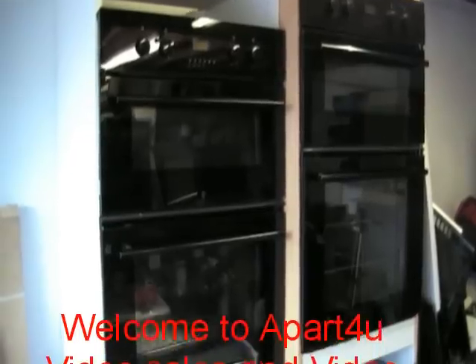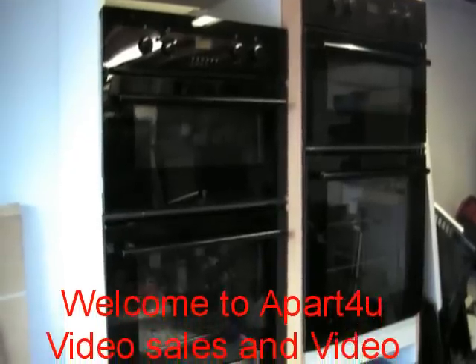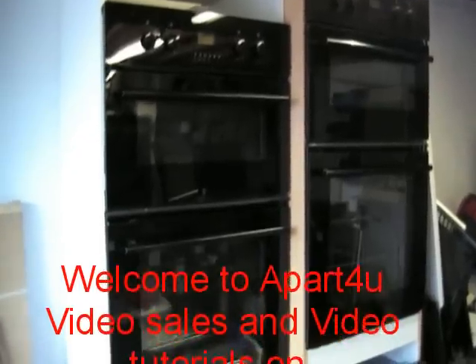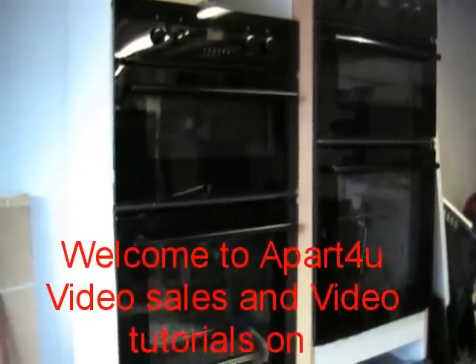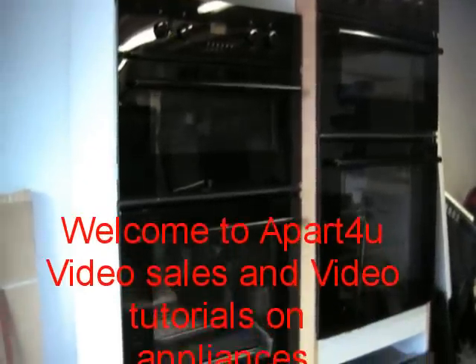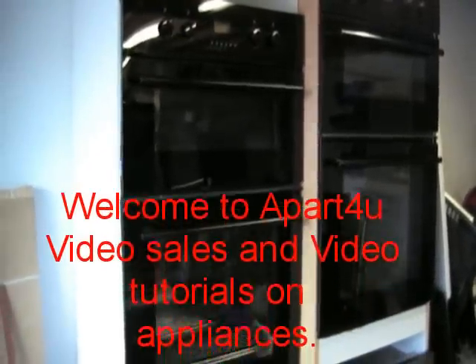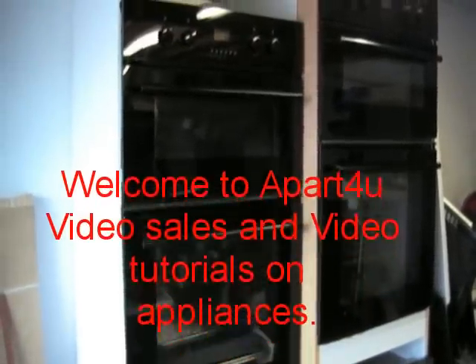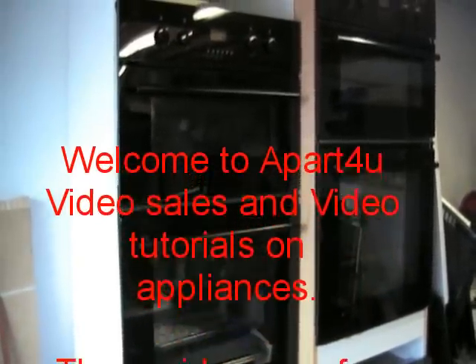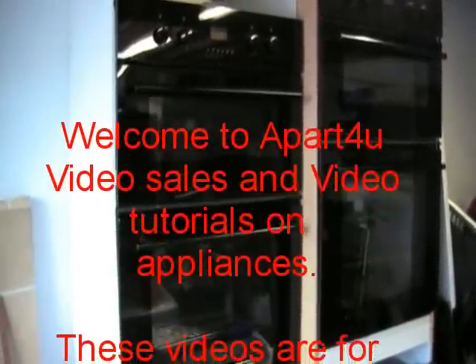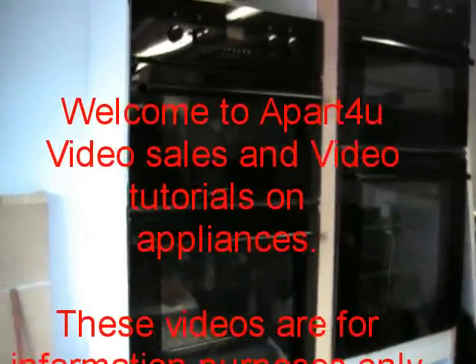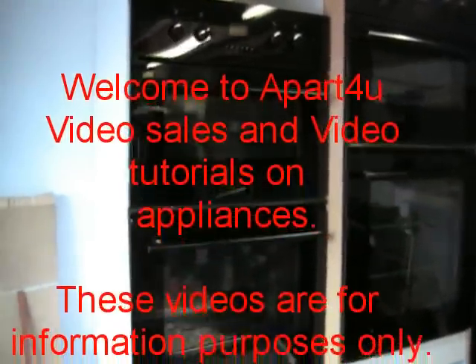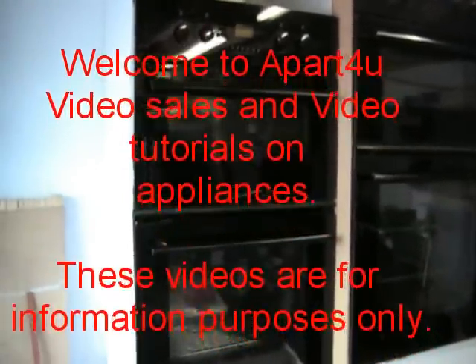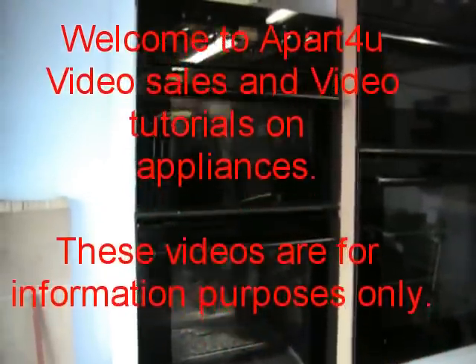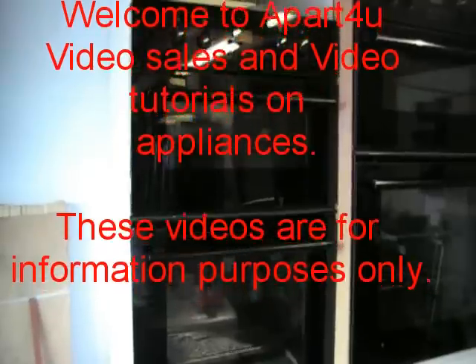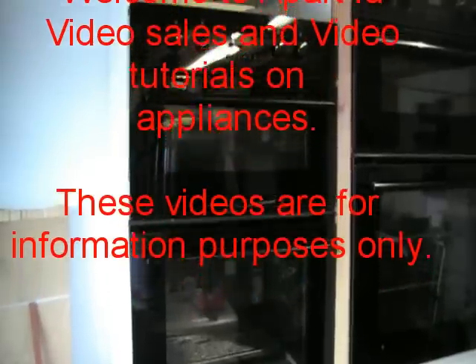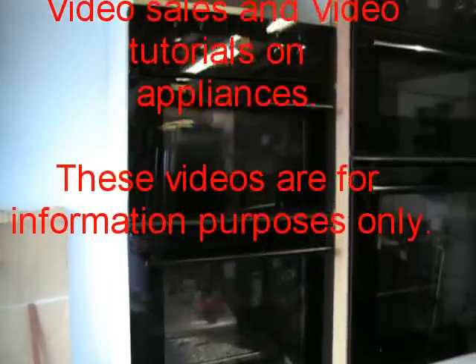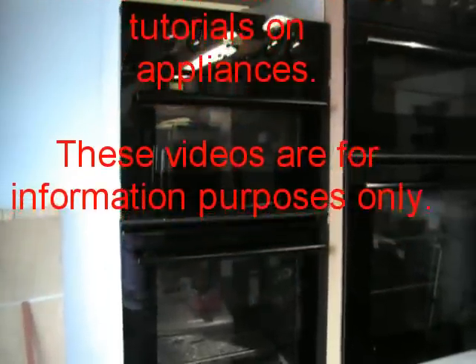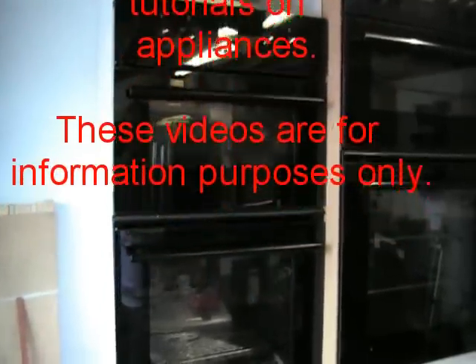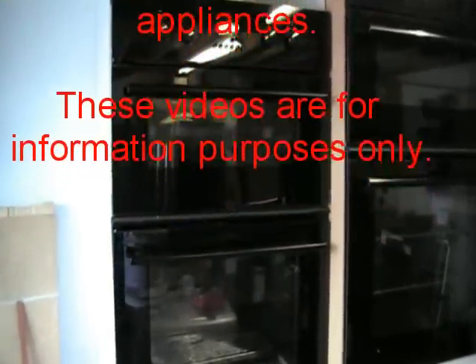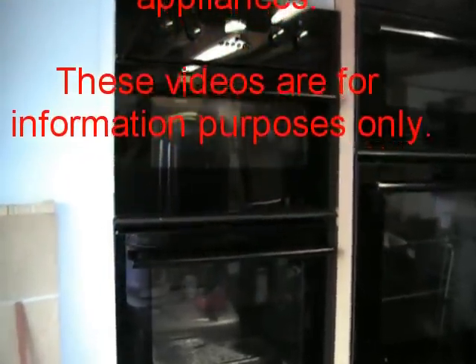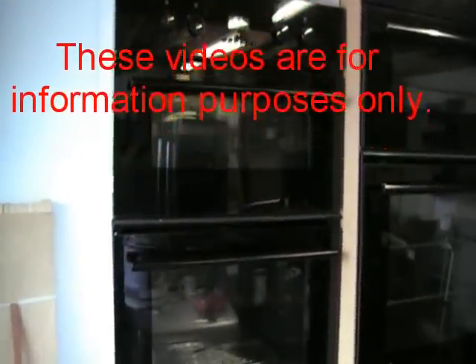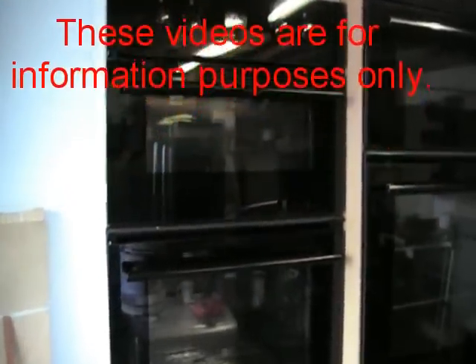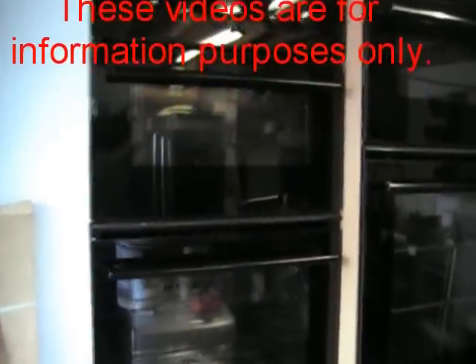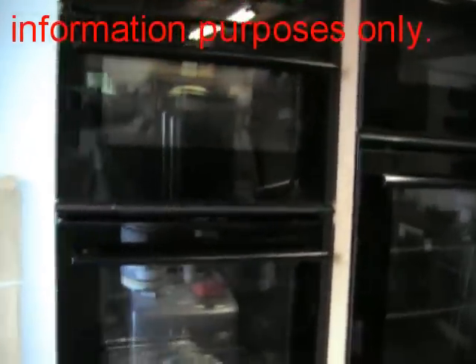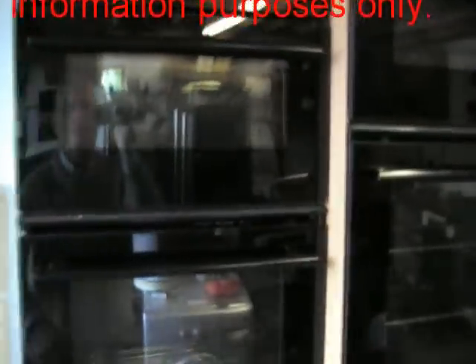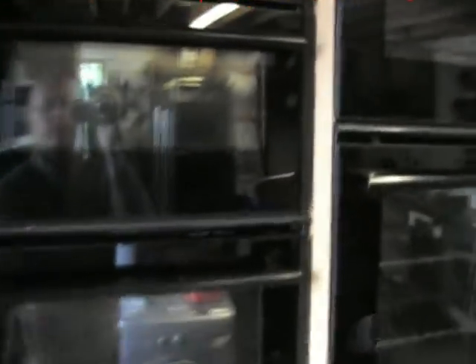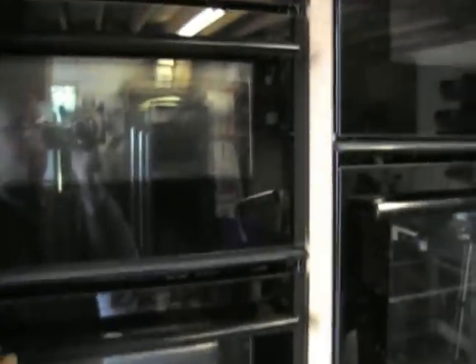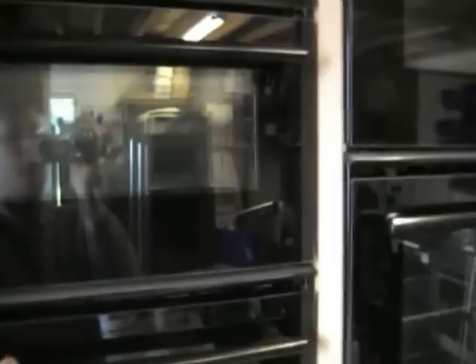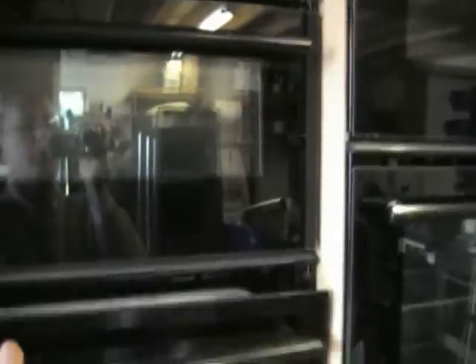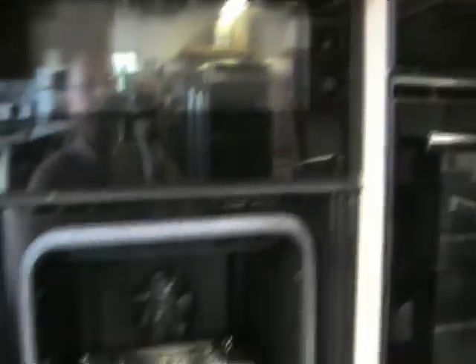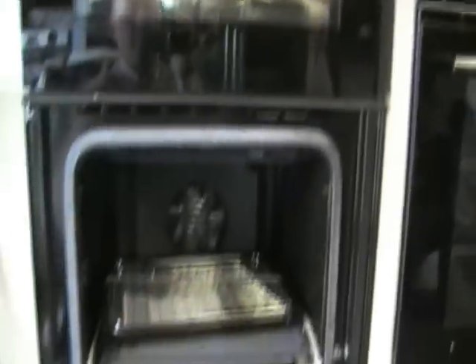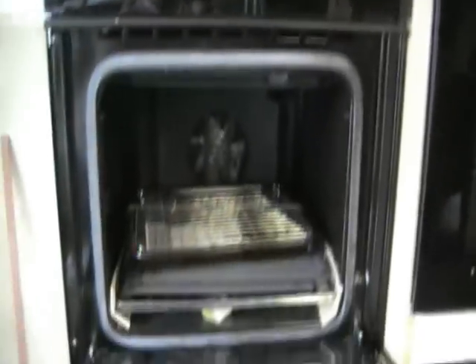Hi, welcome to A Part For You. This video is on a Diplomat ADP series double oven, in dark — what they call dark brown or black.